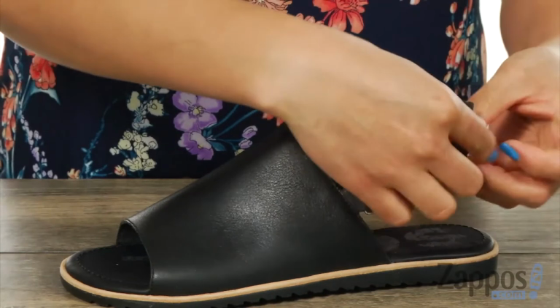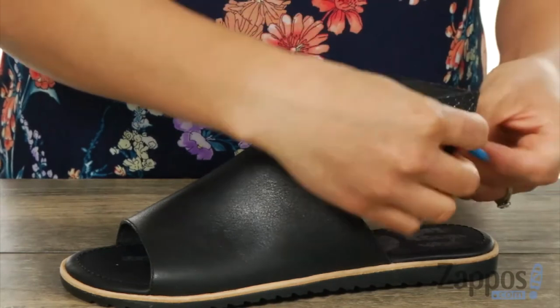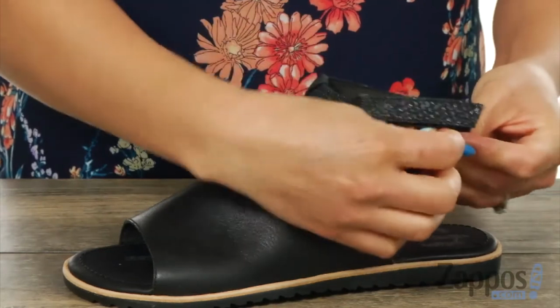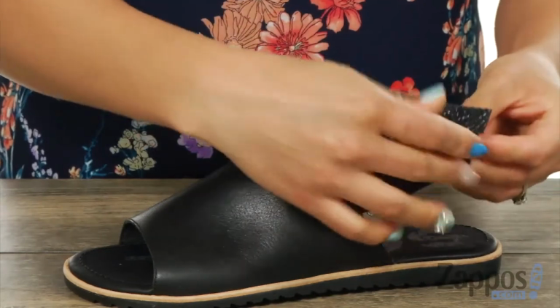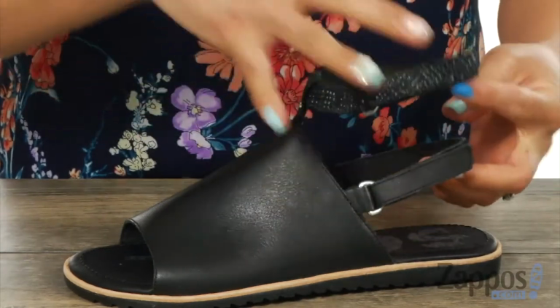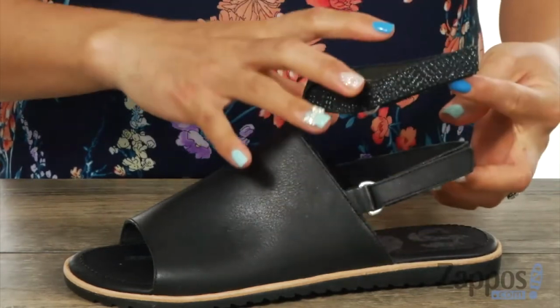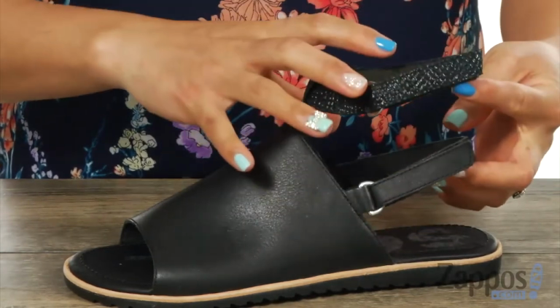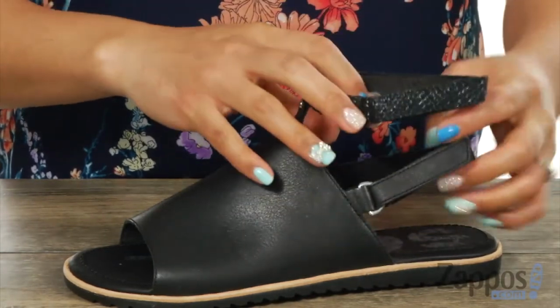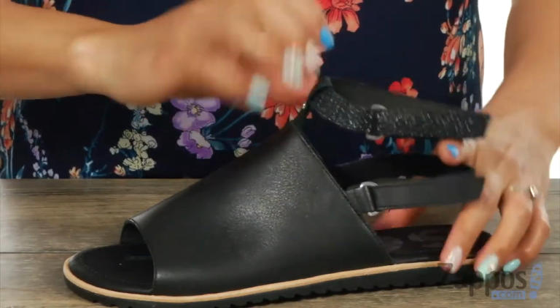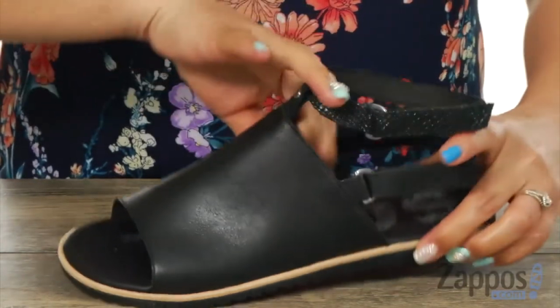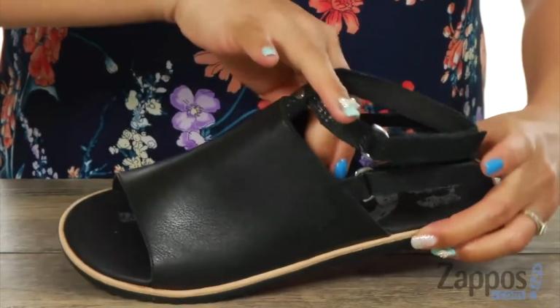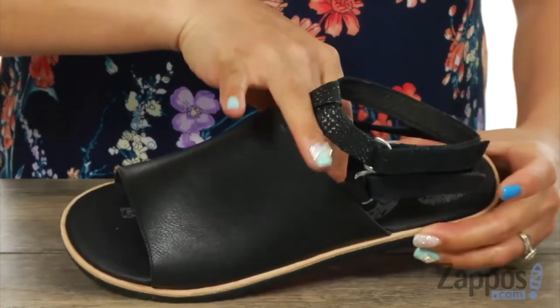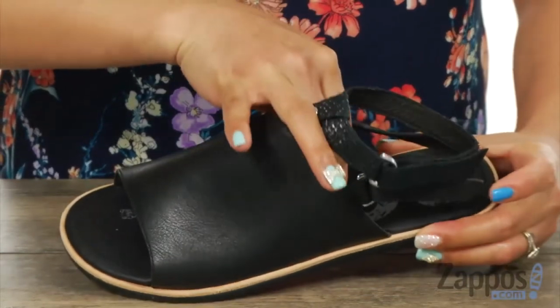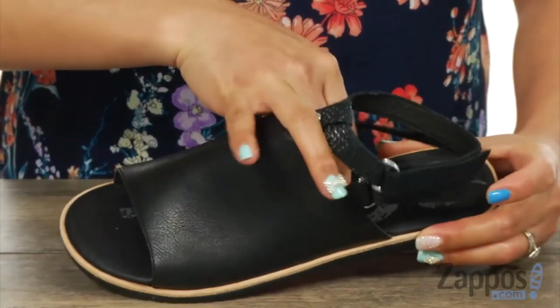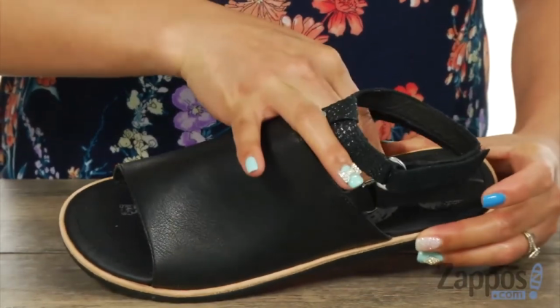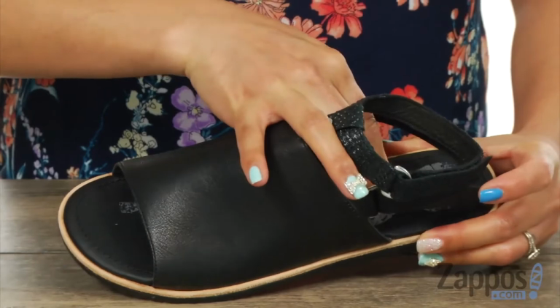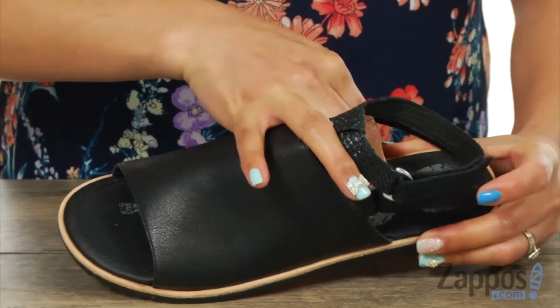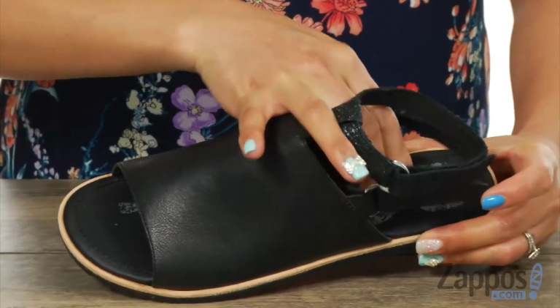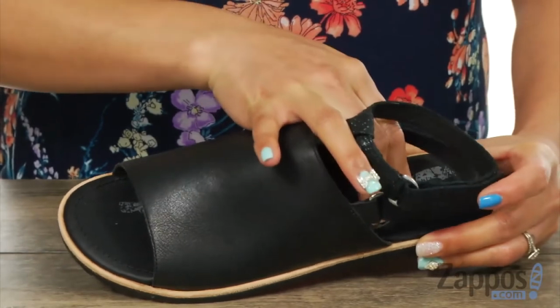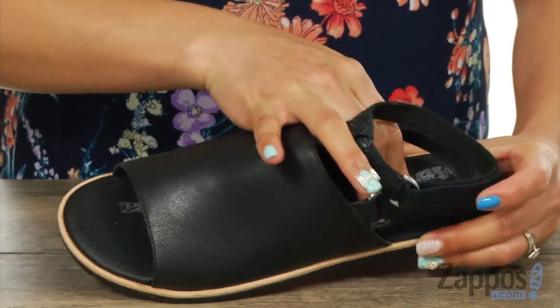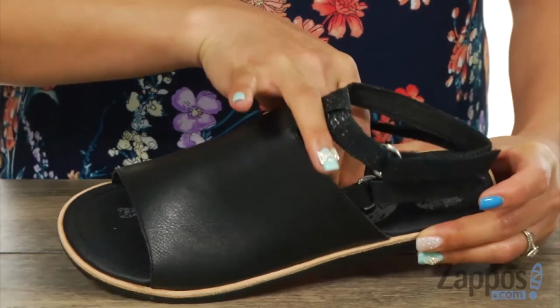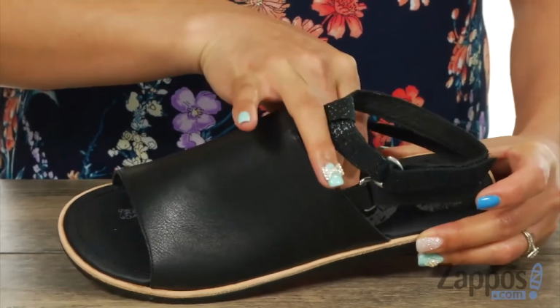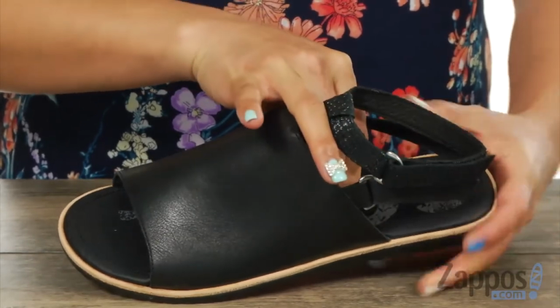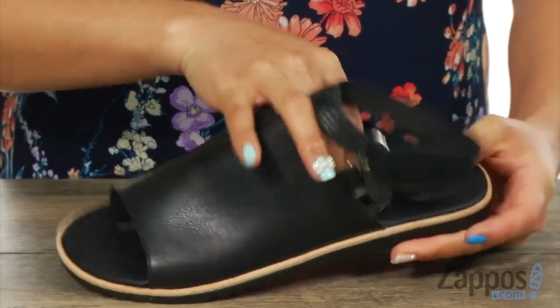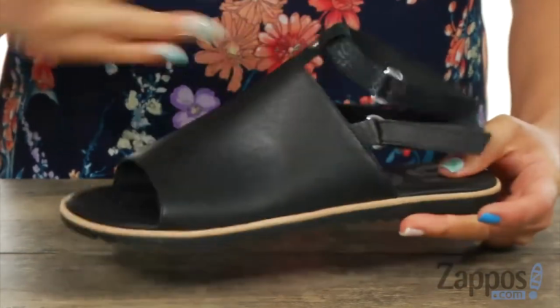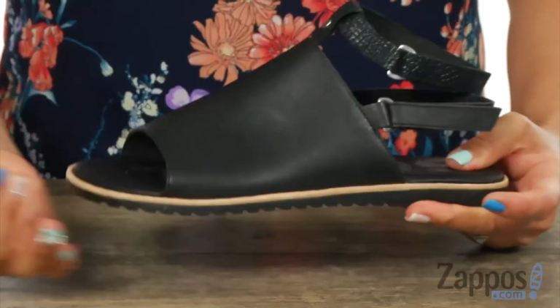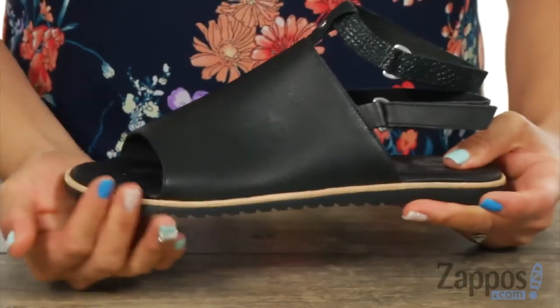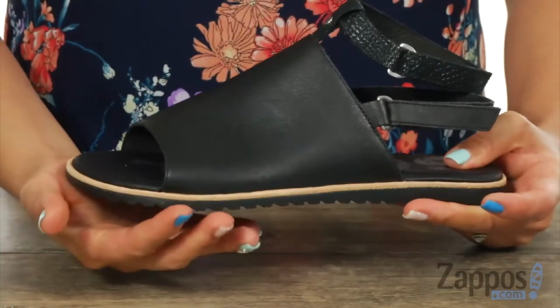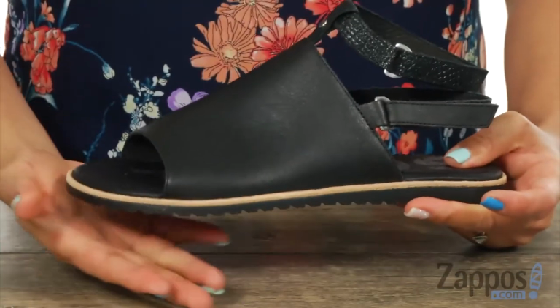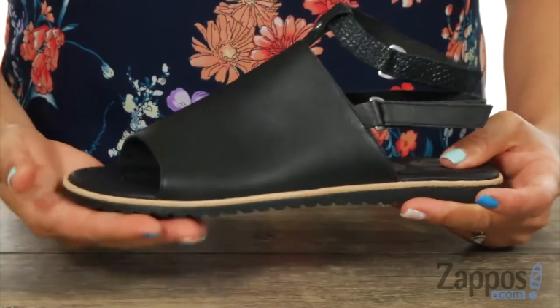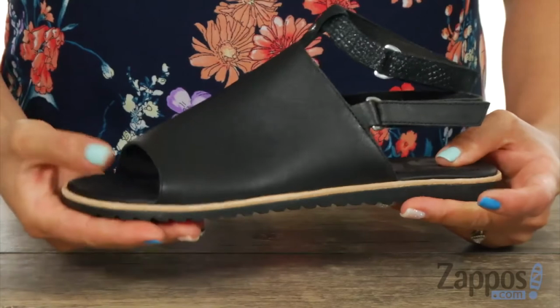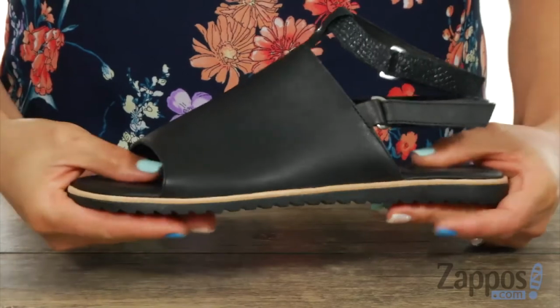The inside has this amazing, lightly cushioned PU-like EVA footbed that's really soft. And there's this rubber midsole that's going to give you extra comfort.